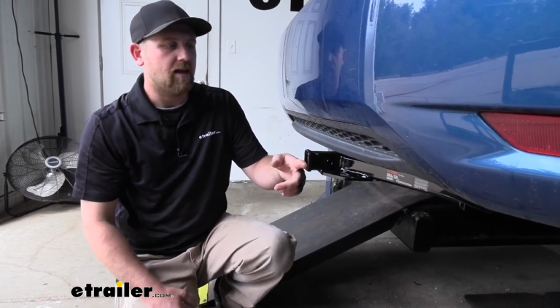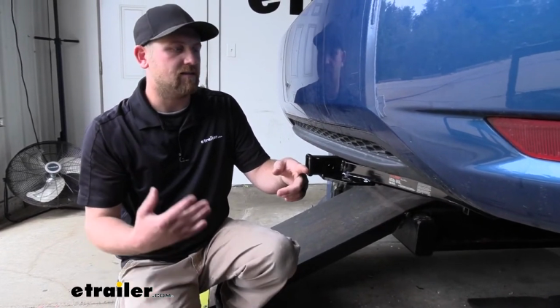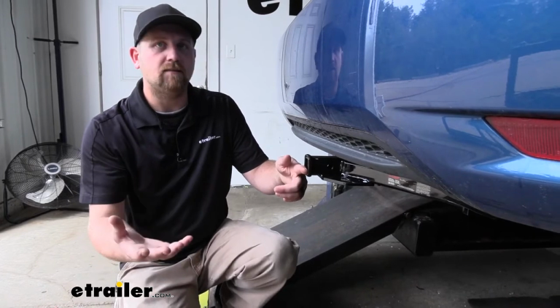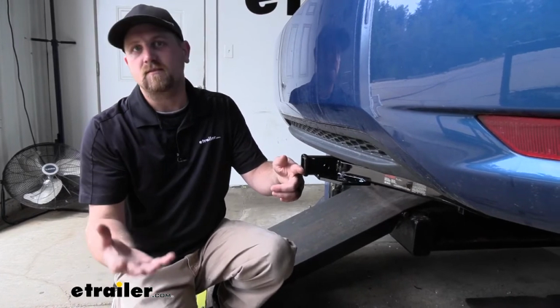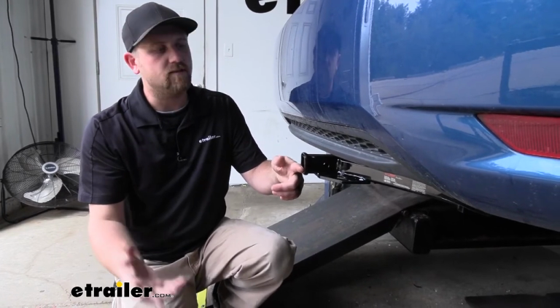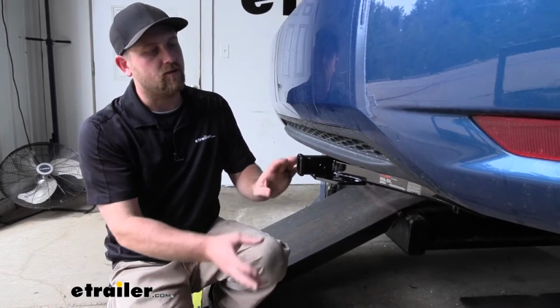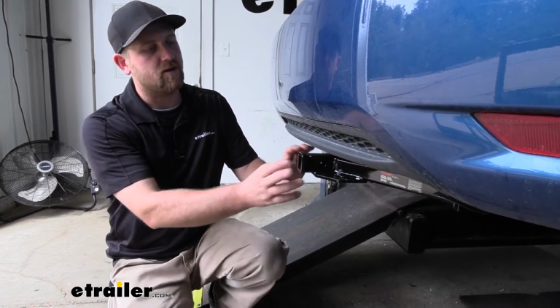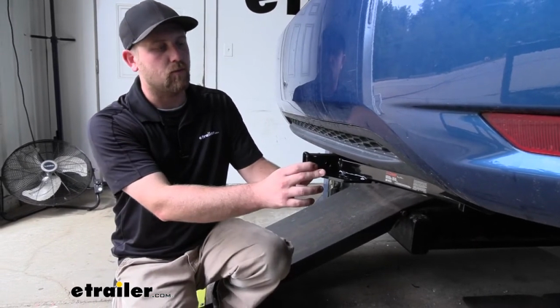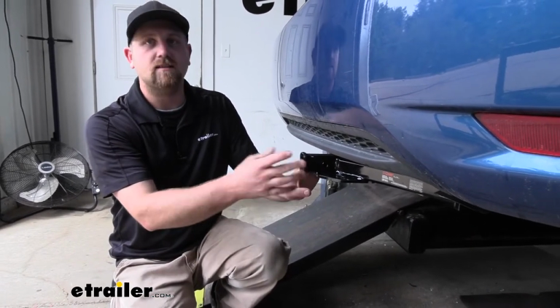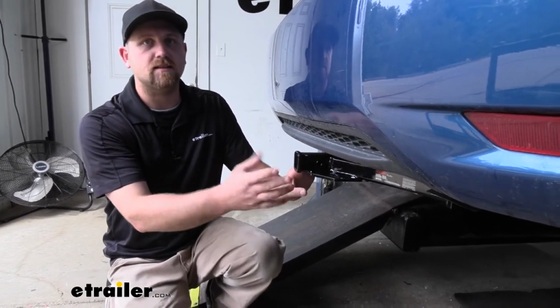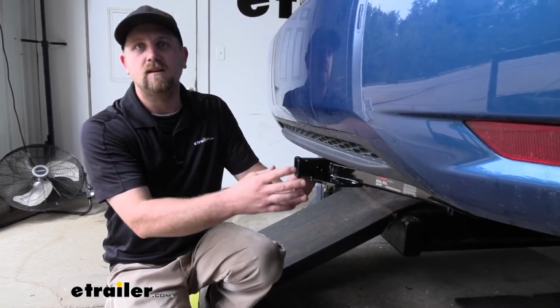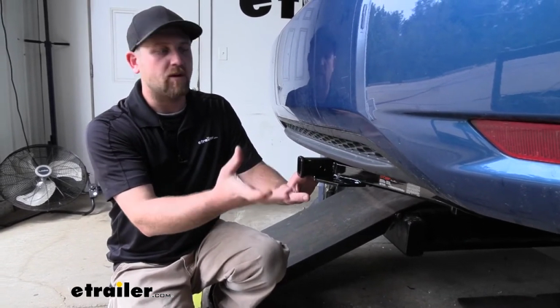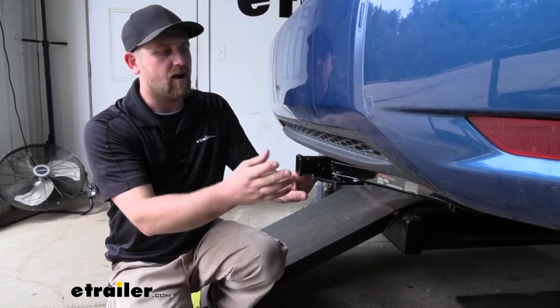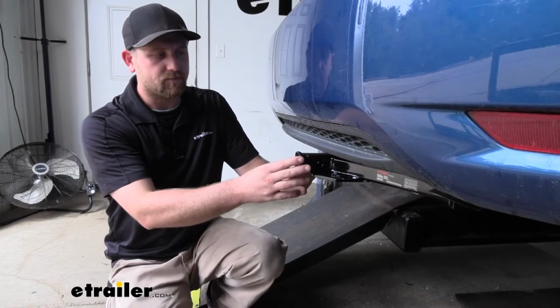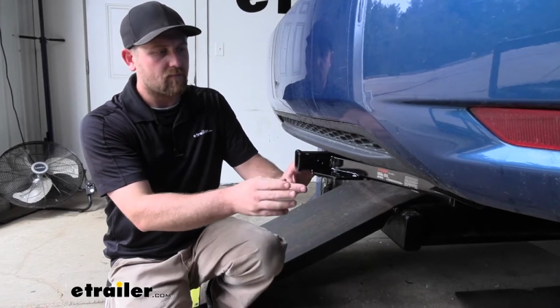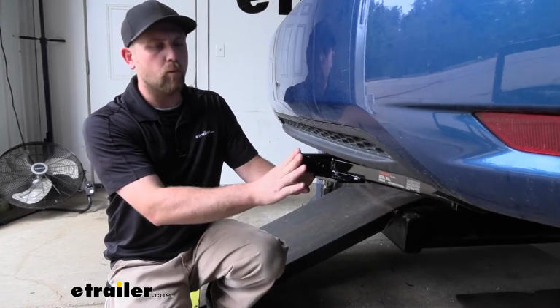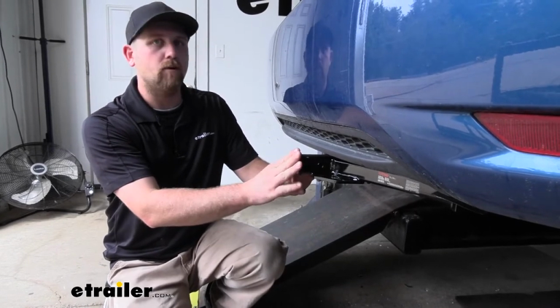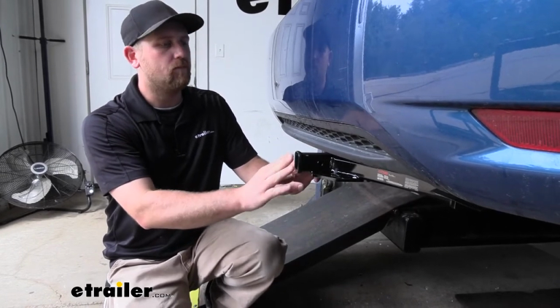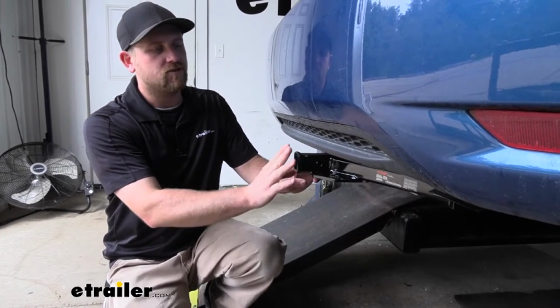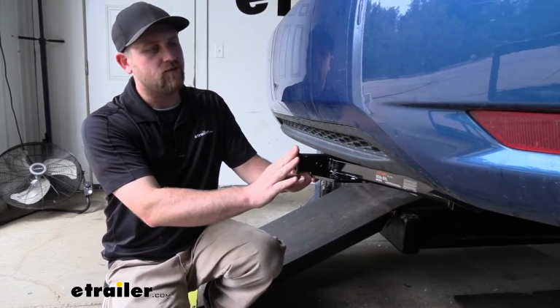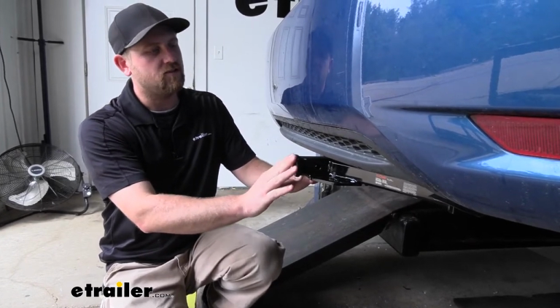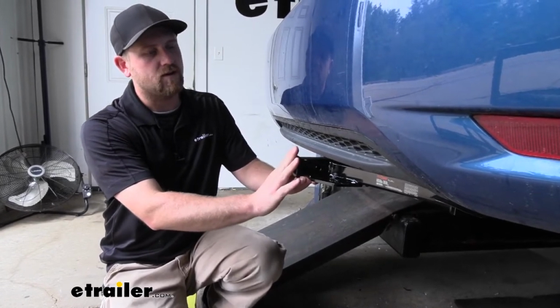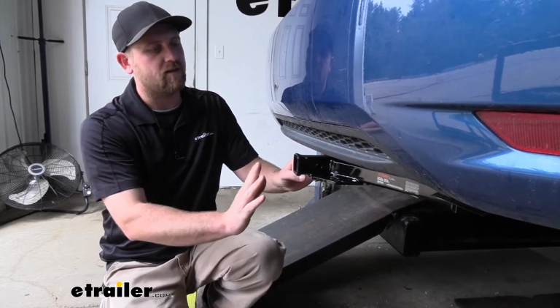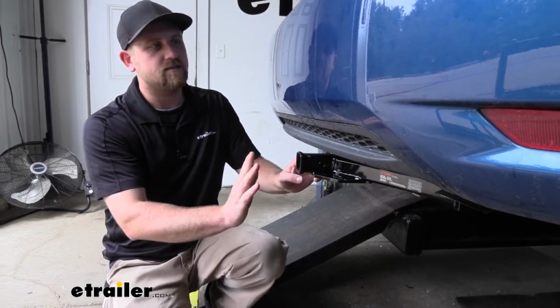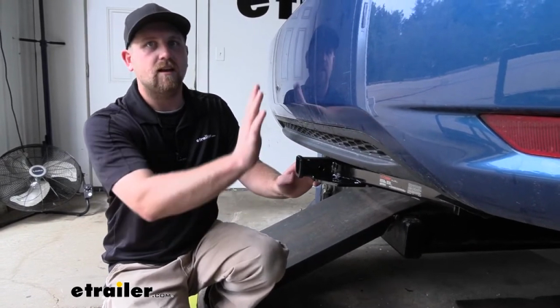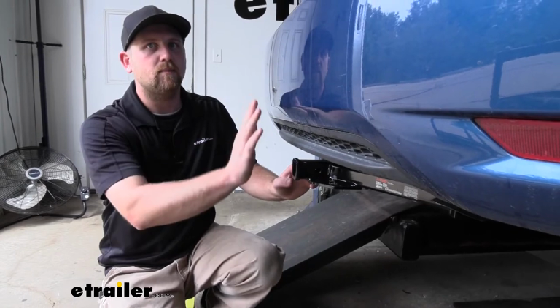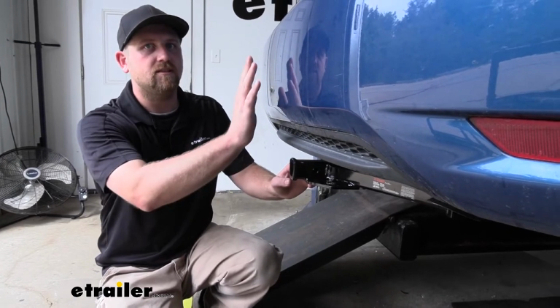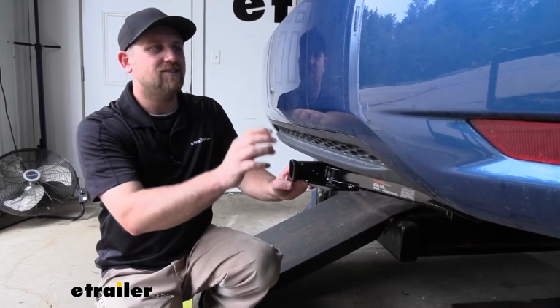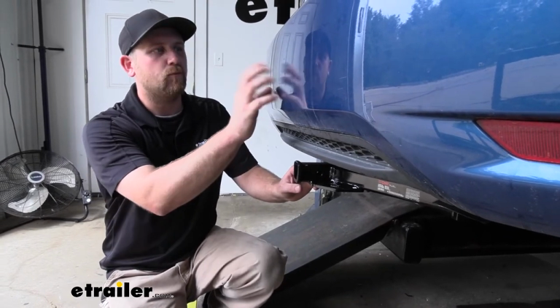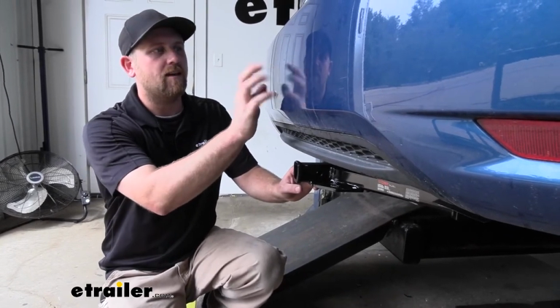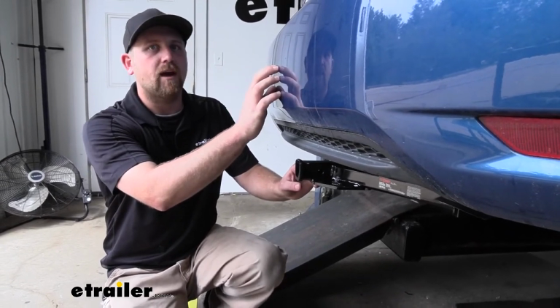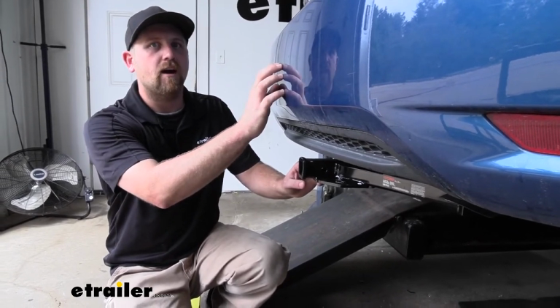Since many Civic owners plan on using their hitch for accessories like folding bike racks, this should work out real well. It shouldn't give you too many issues when you go to put that accessory in the upright position. You shouldn't have to worry about it hitting the back of your Honda.